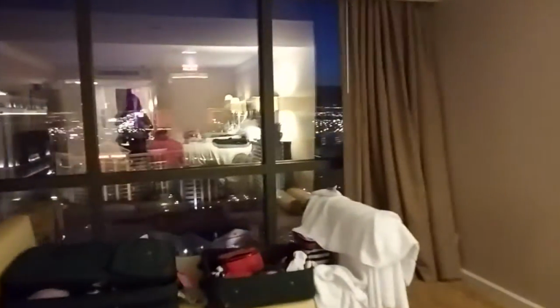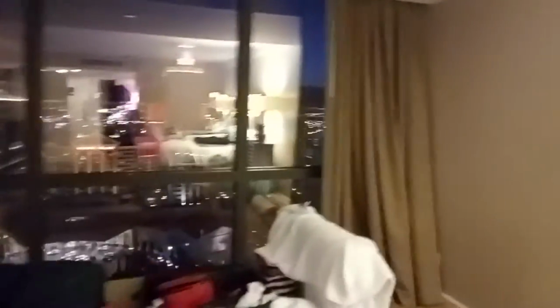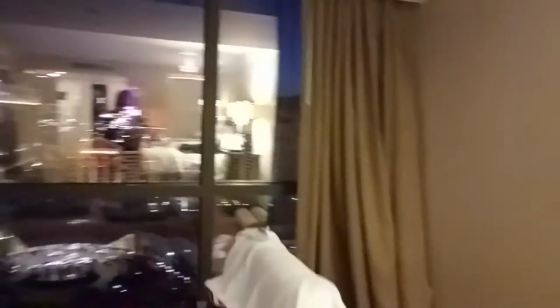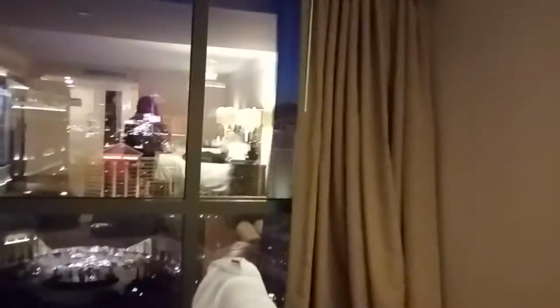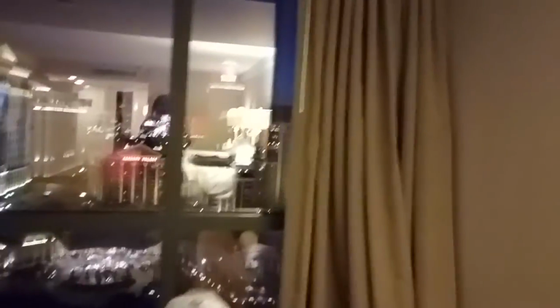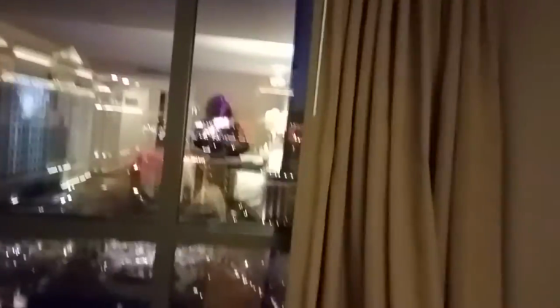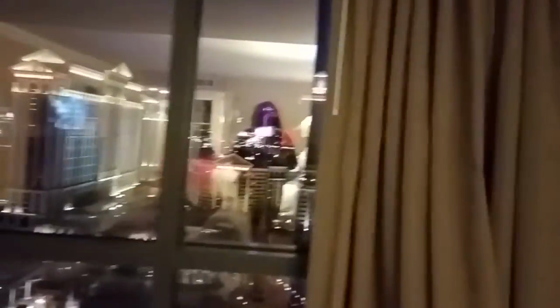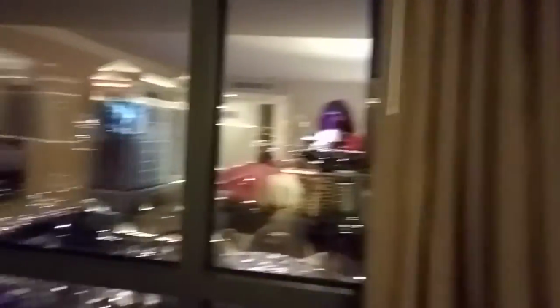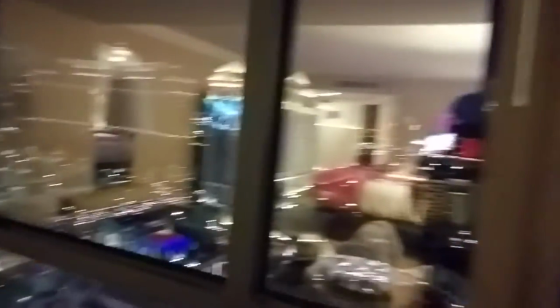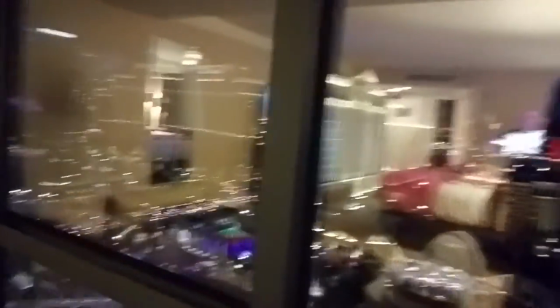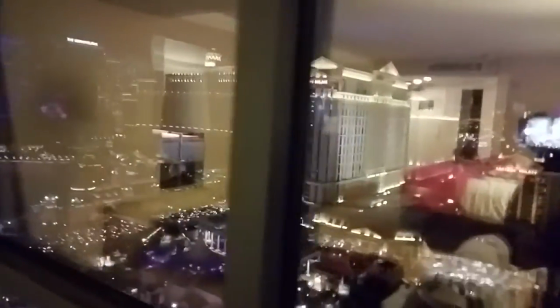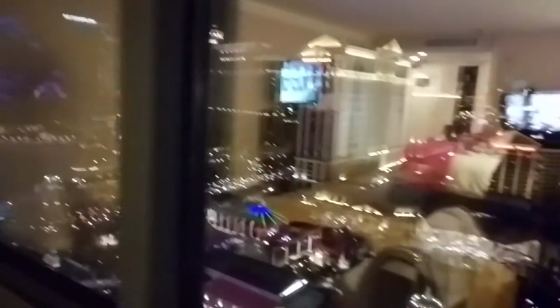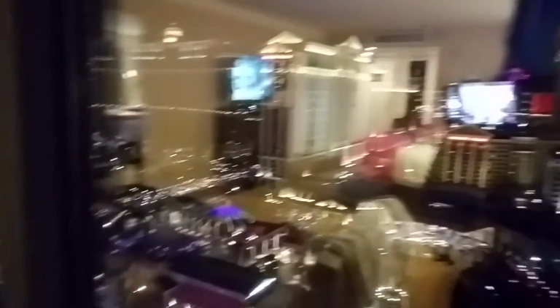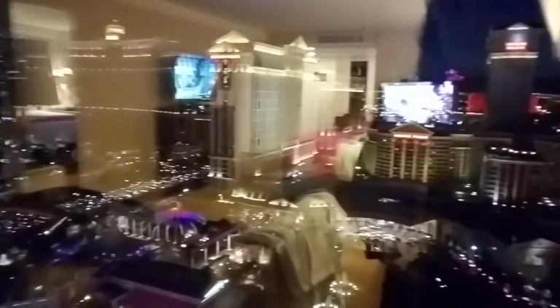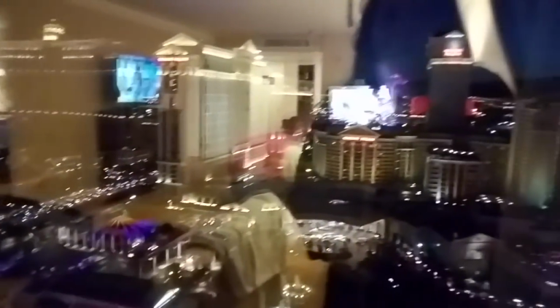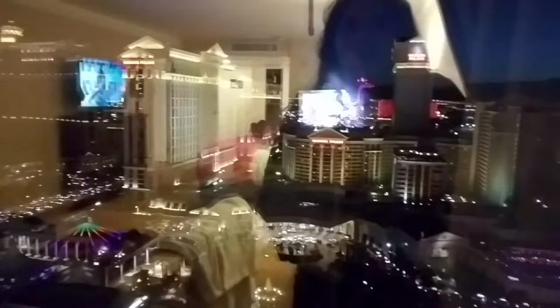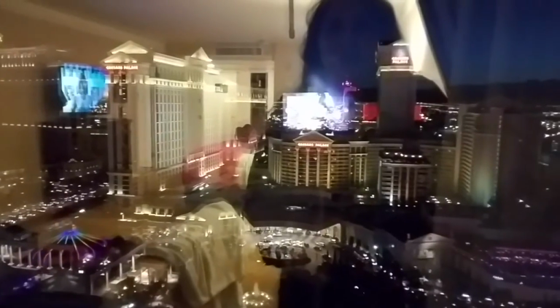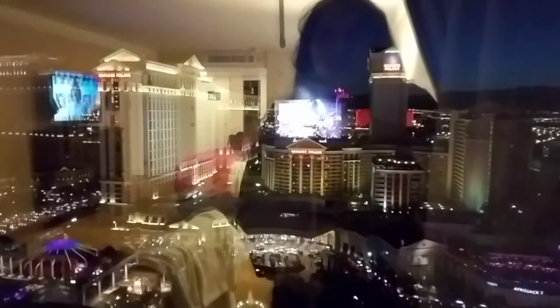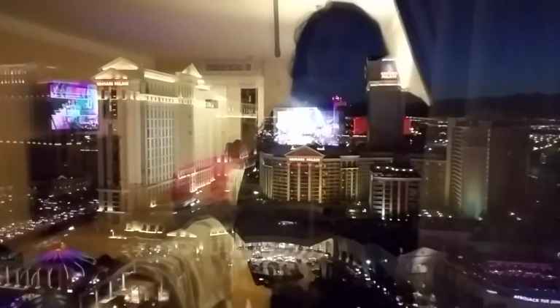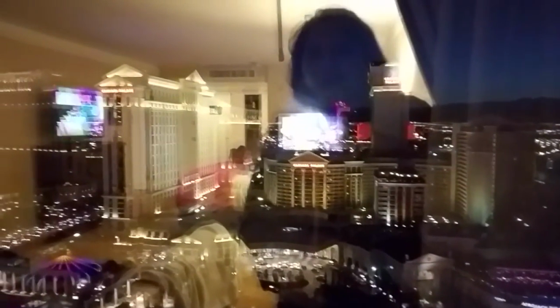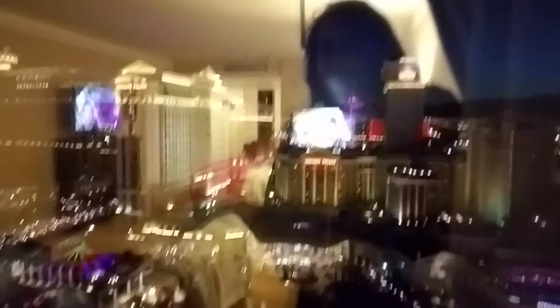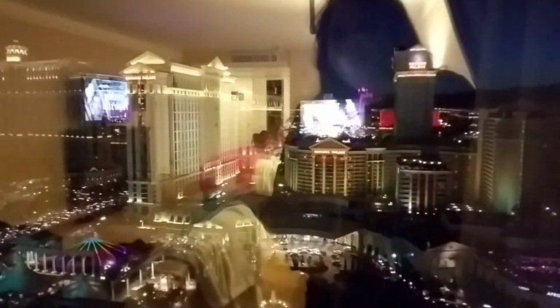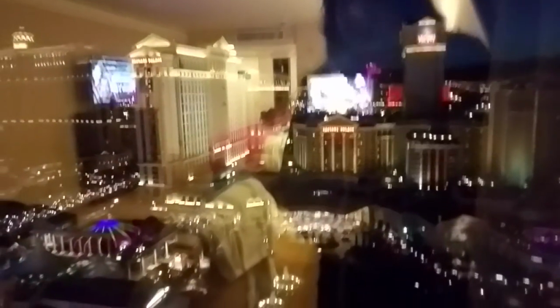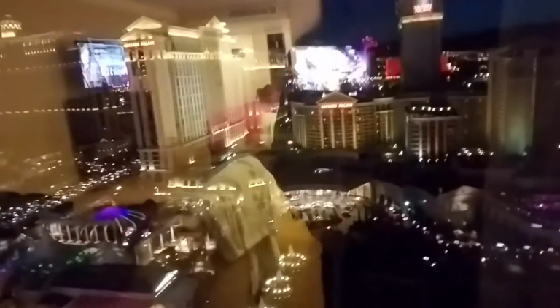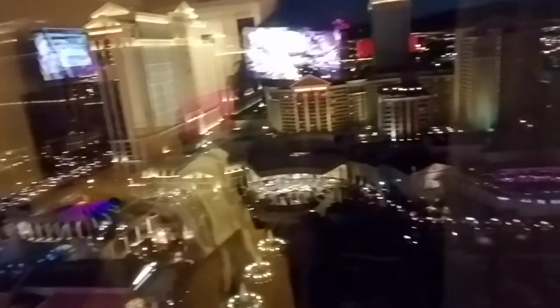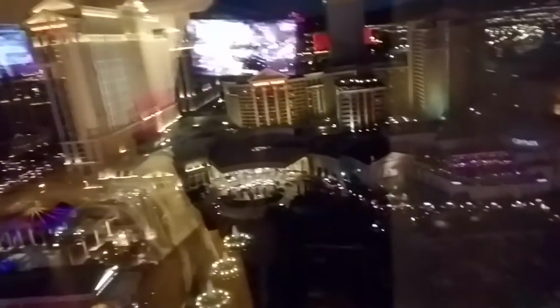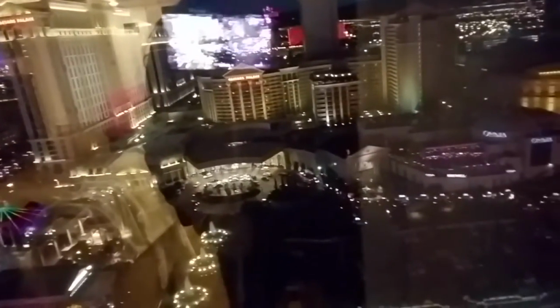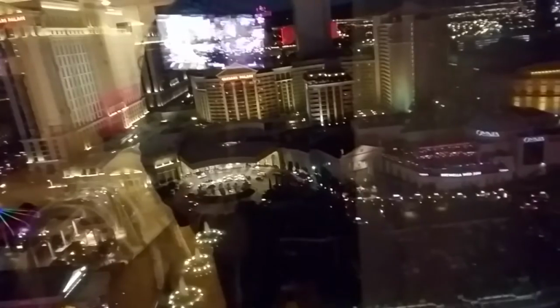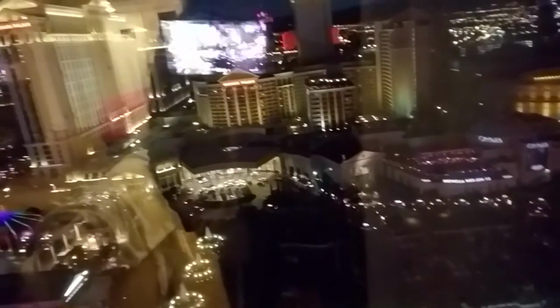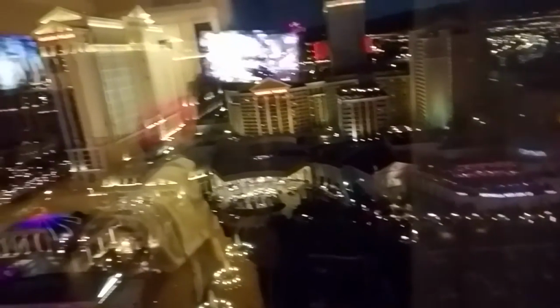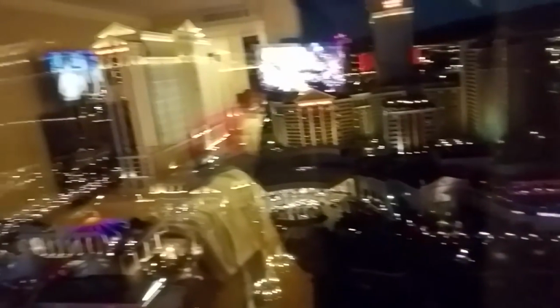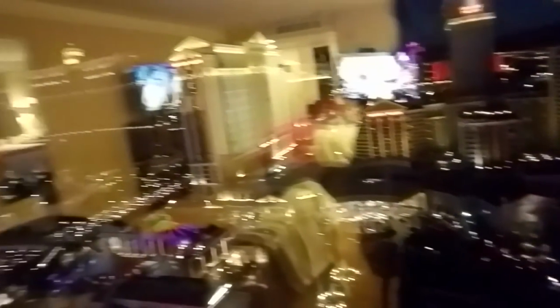Of course, we have our own window. Right now we are completely straight across from Caesar's Palace. You can see all the lights and stuff — it's amazing.